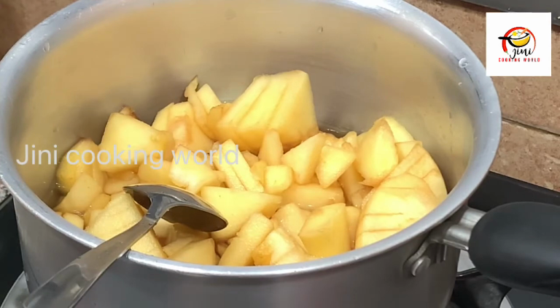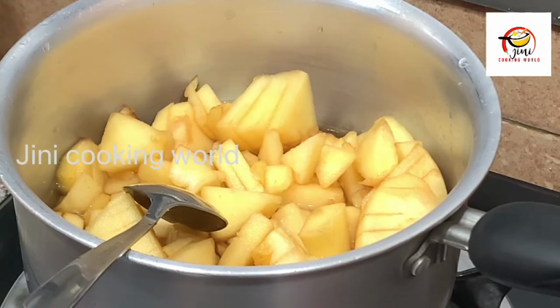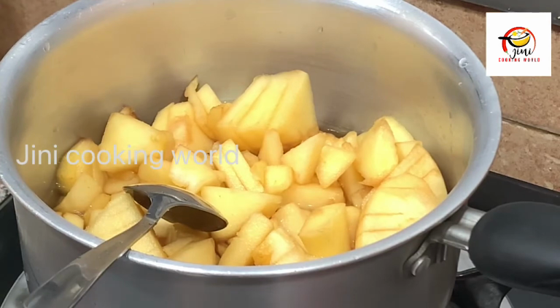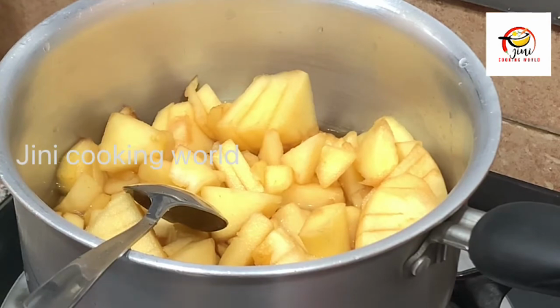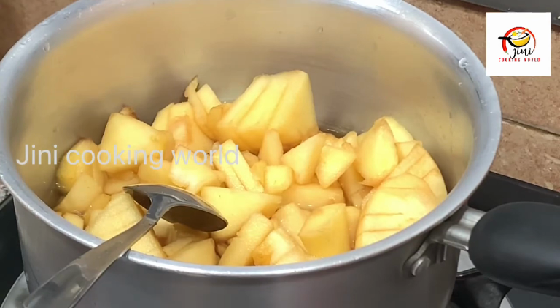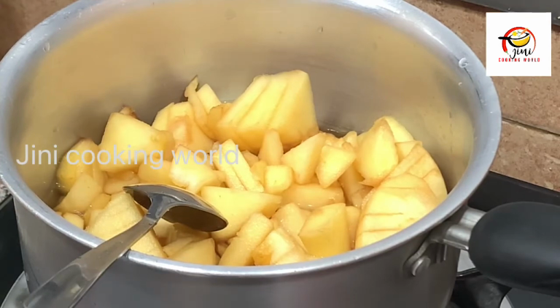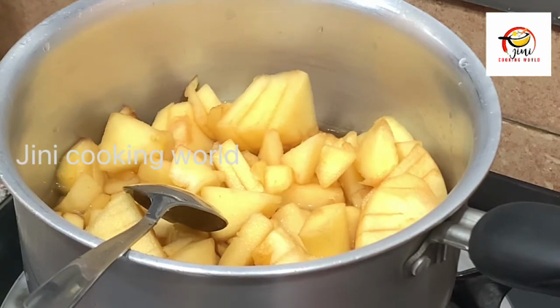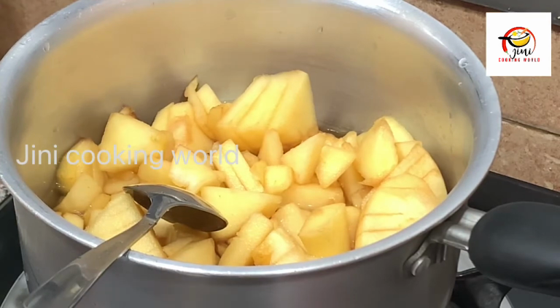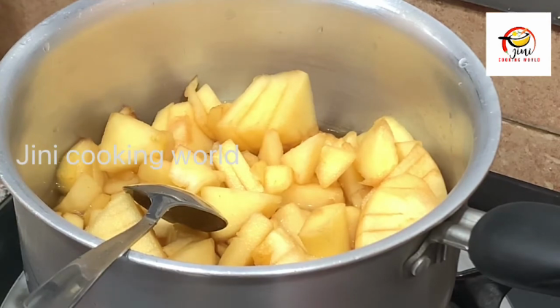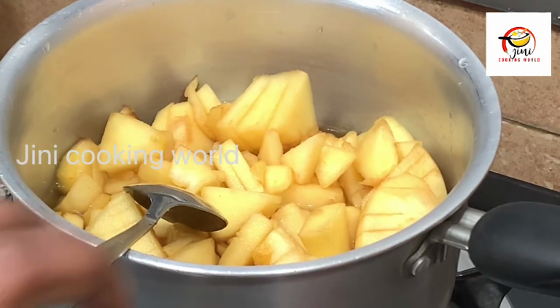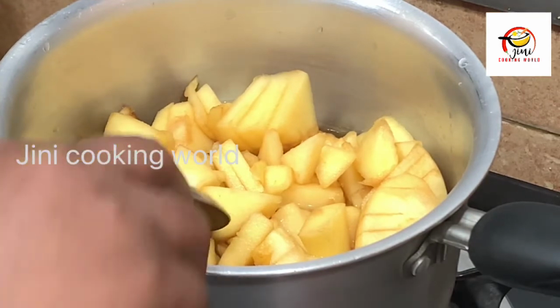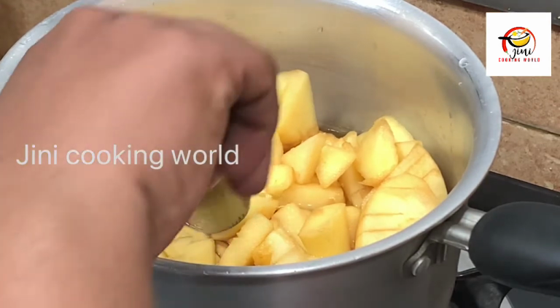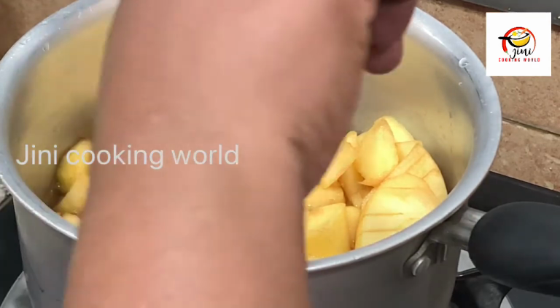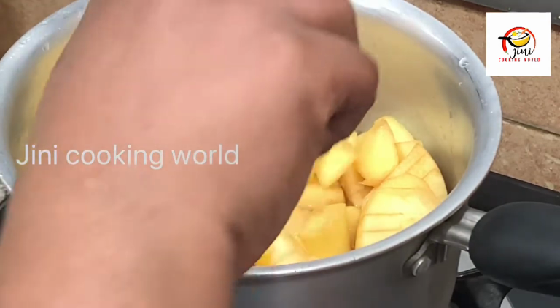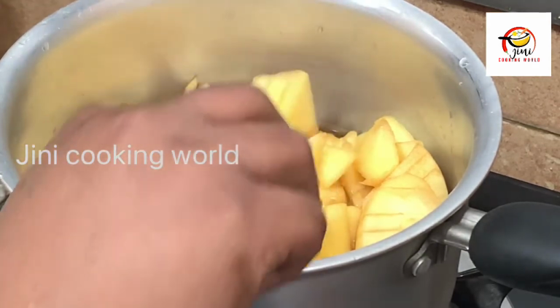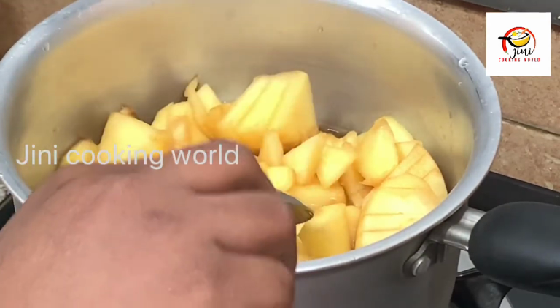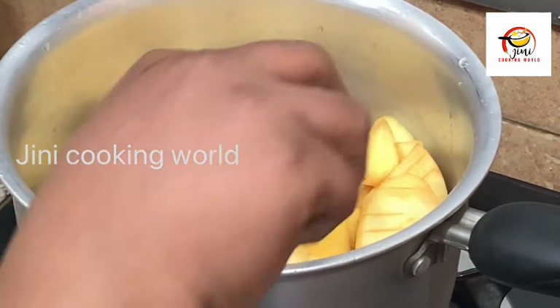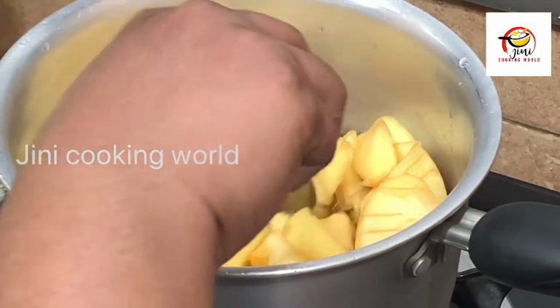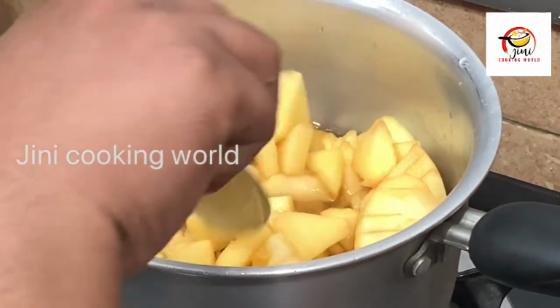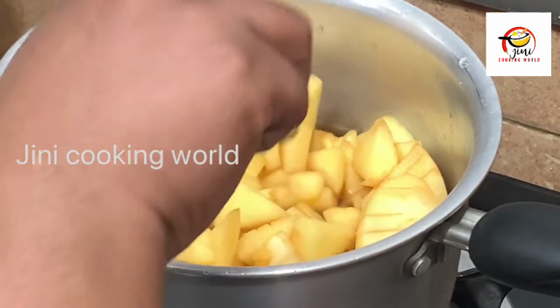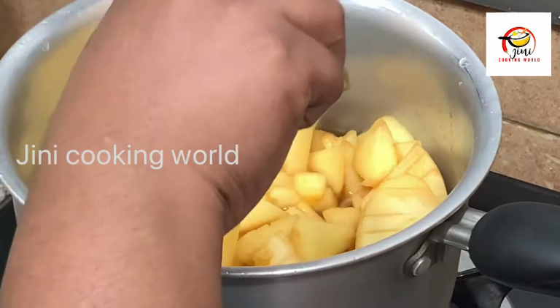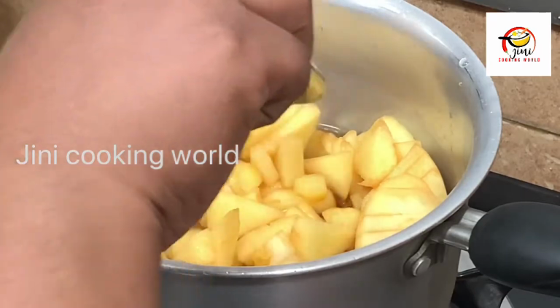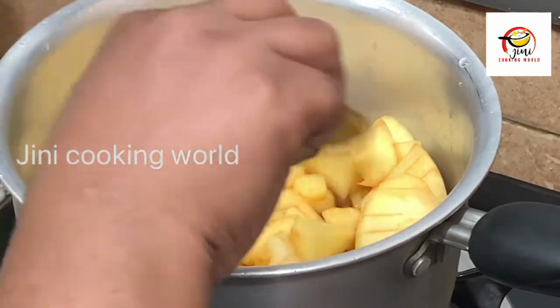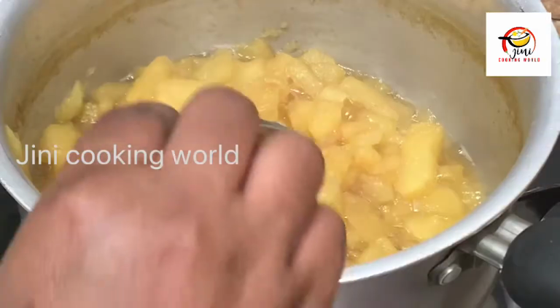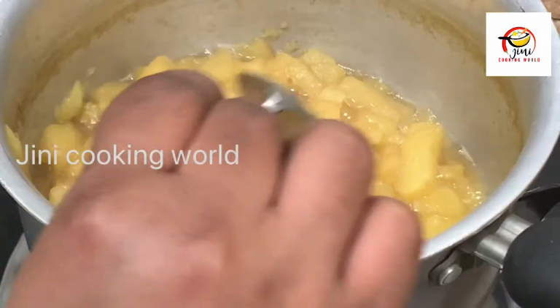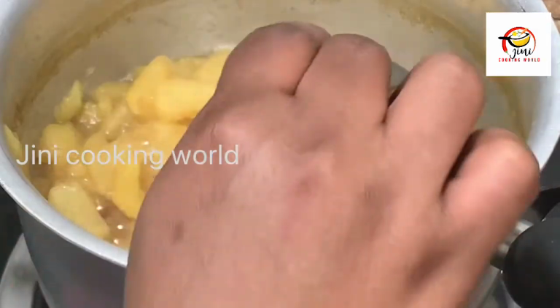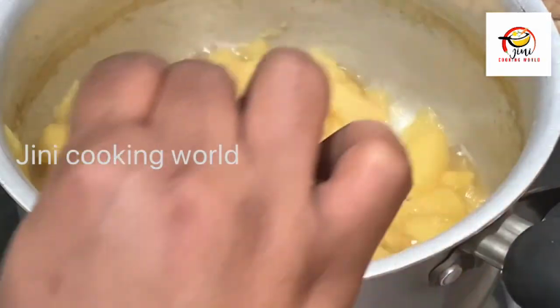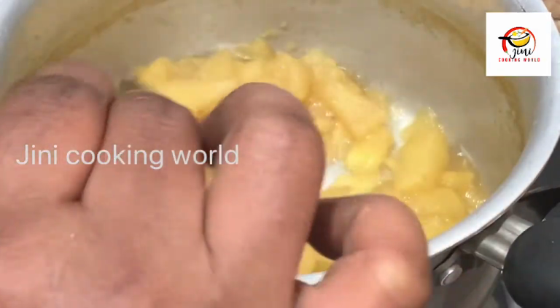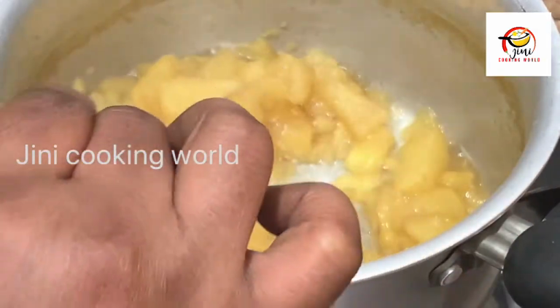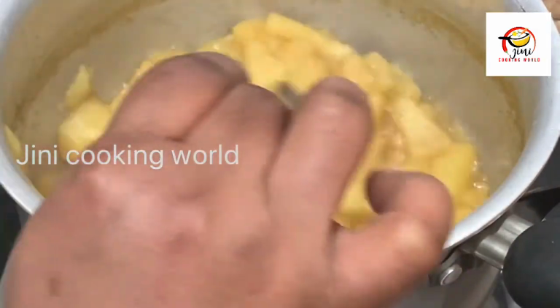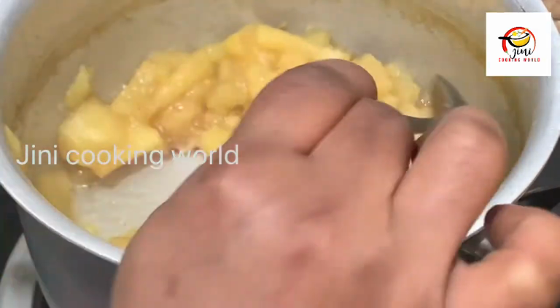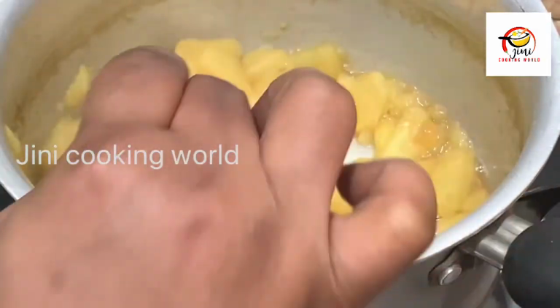We have to cook it. The apple has come here. We have to cook it for 20 minutes.